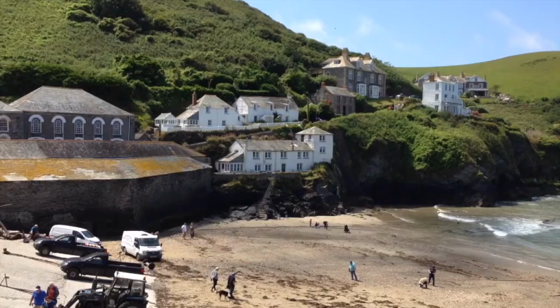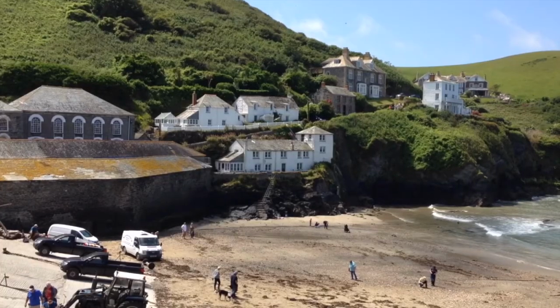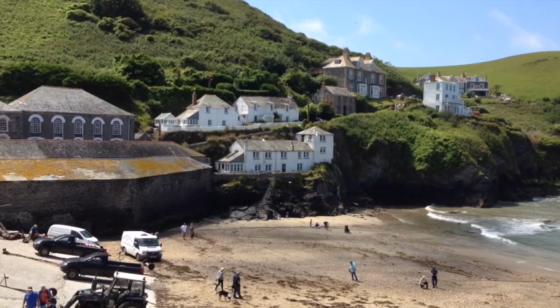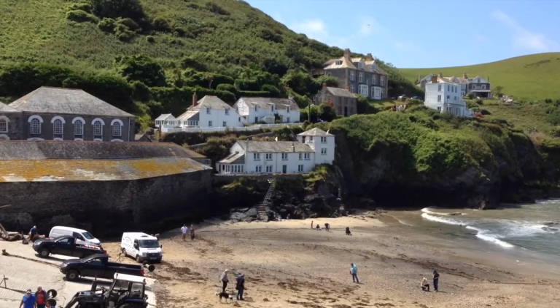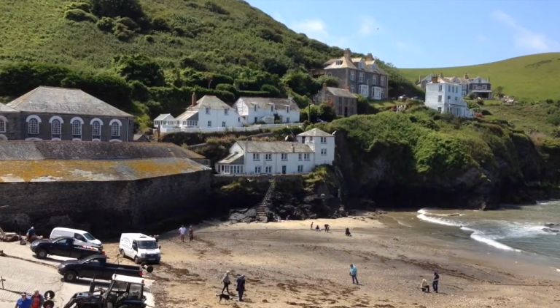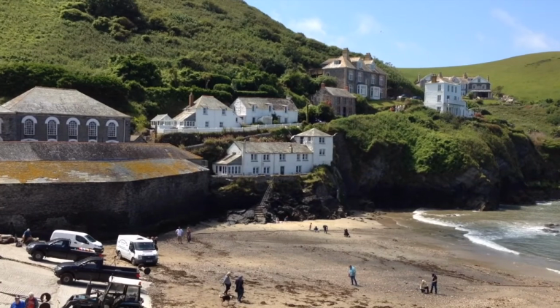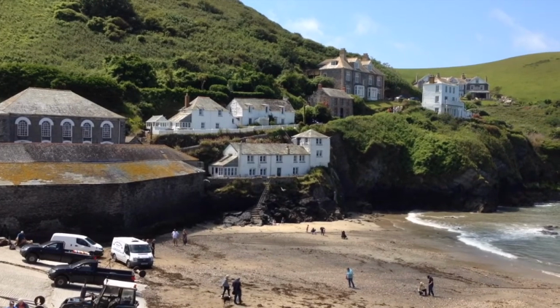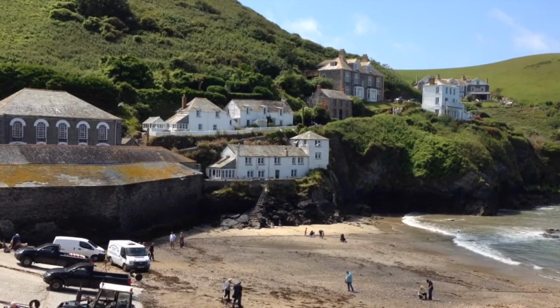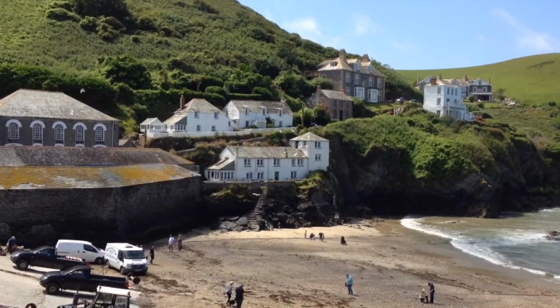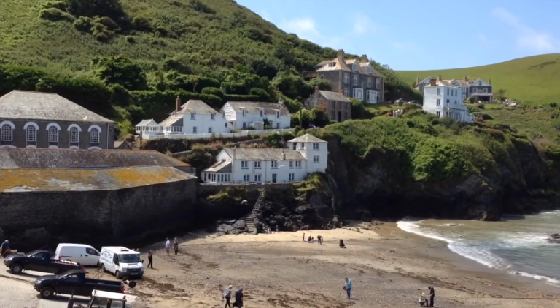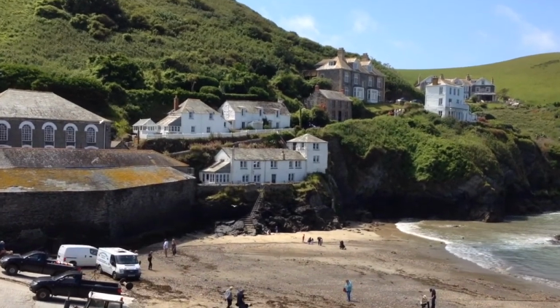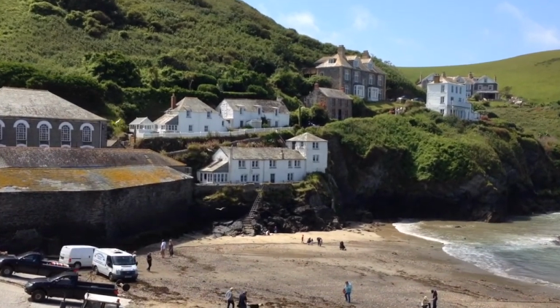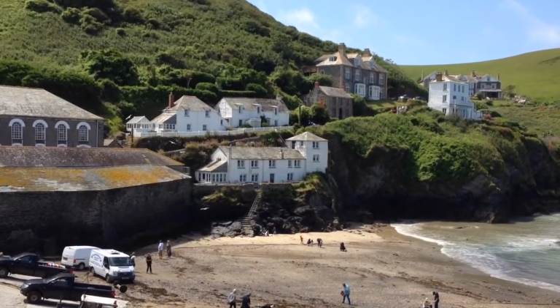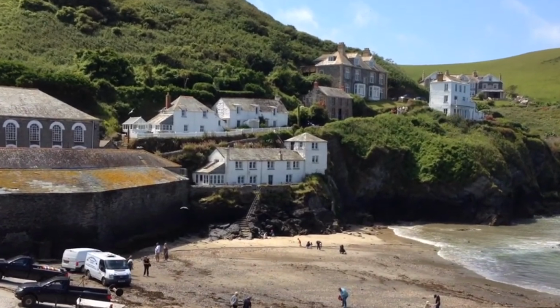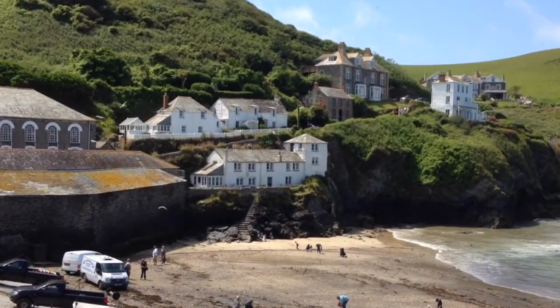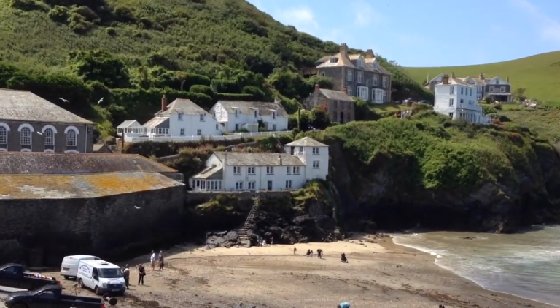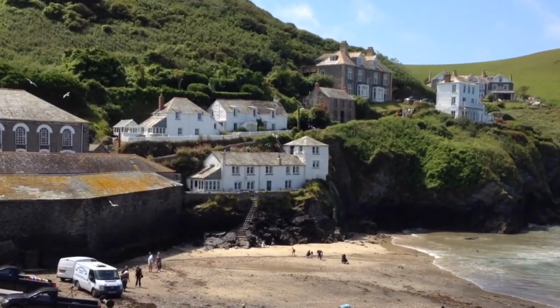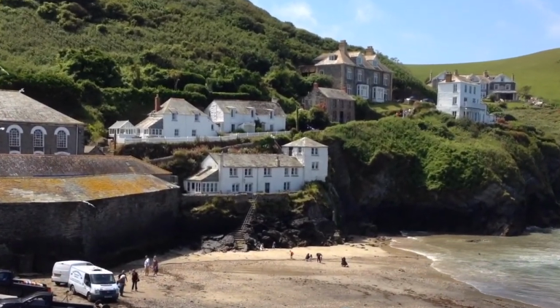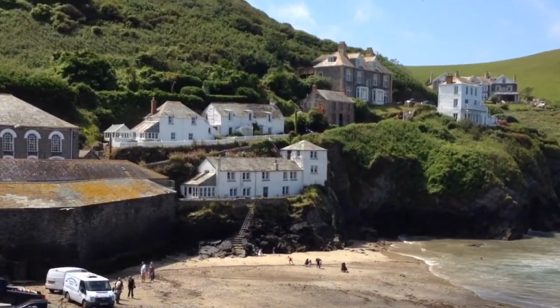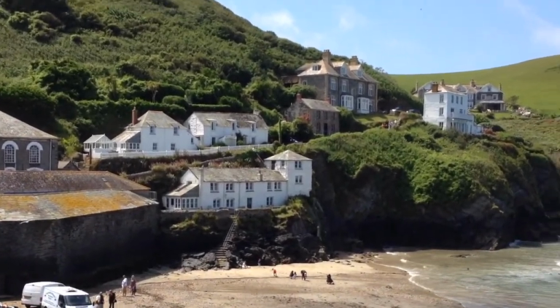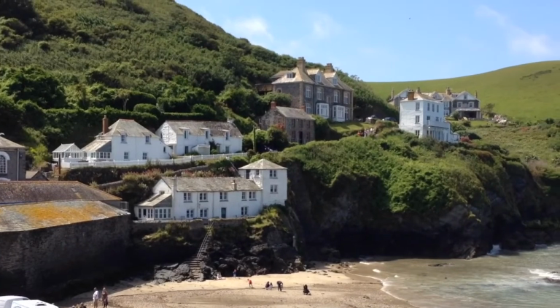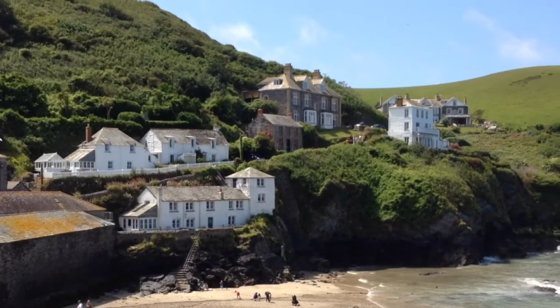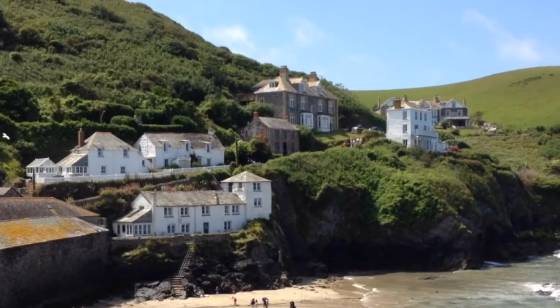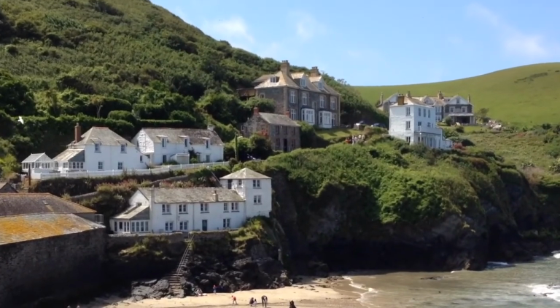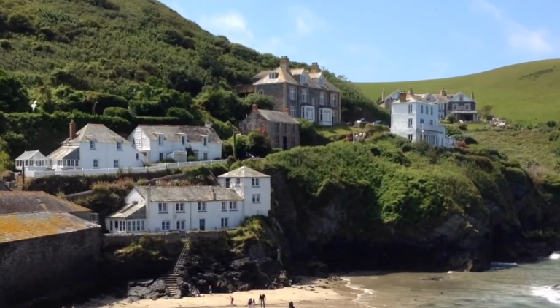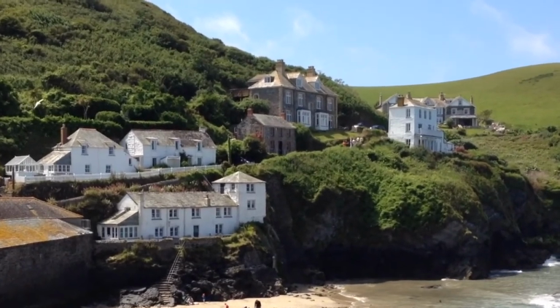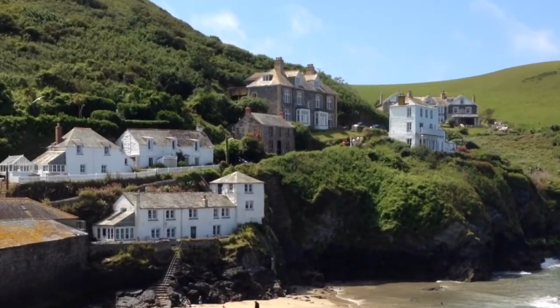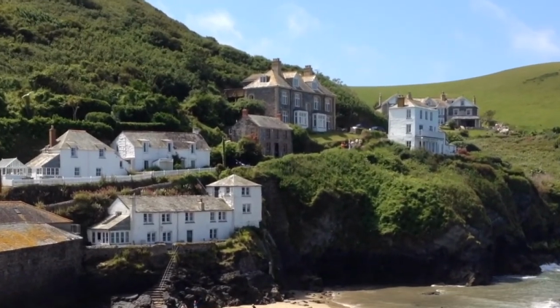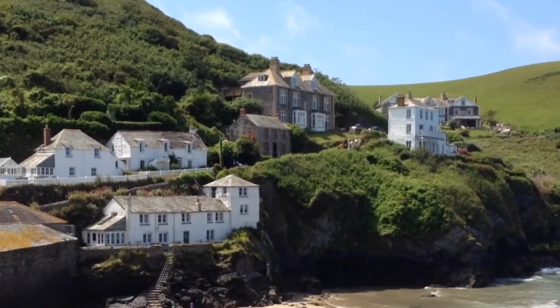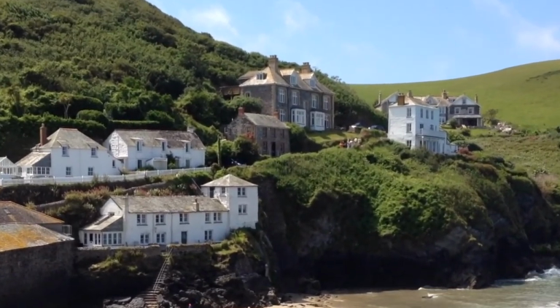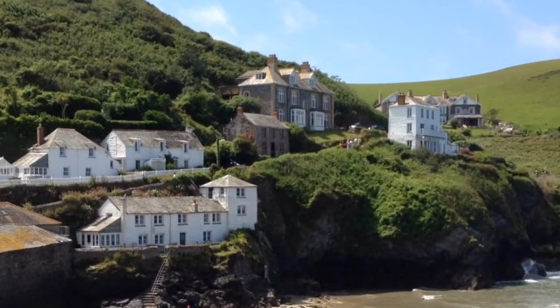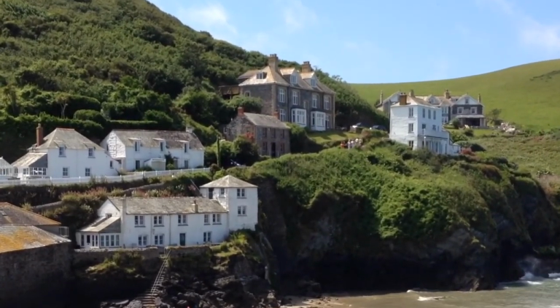Some of those cottages over there were used in the Doc Martin series. The lower one is Bert's Cafe and then you've got the one with the red brick windows — that's Doc Martin's surgery.